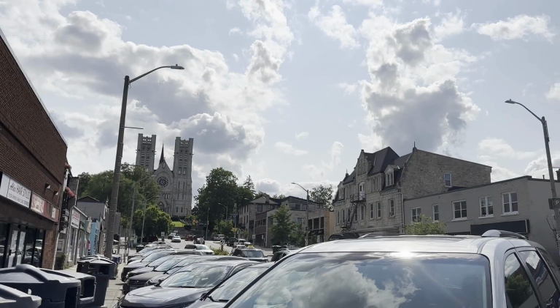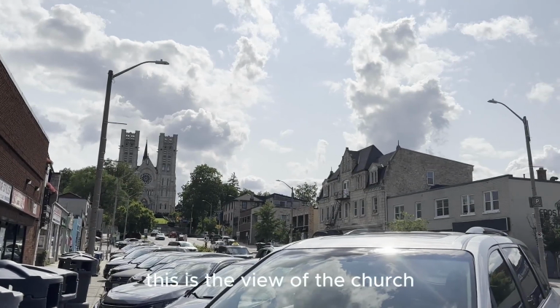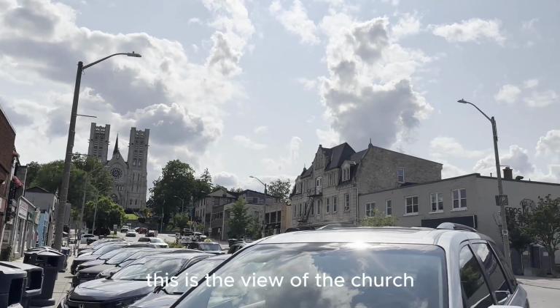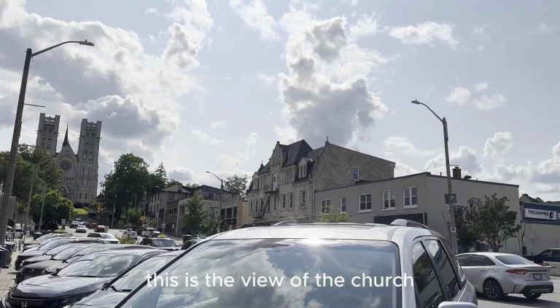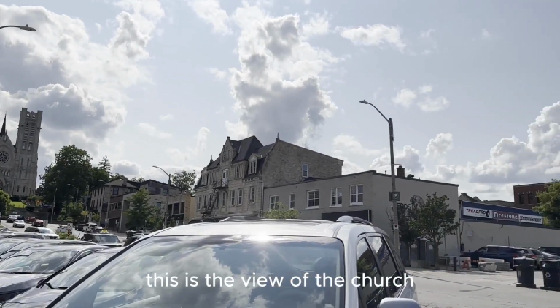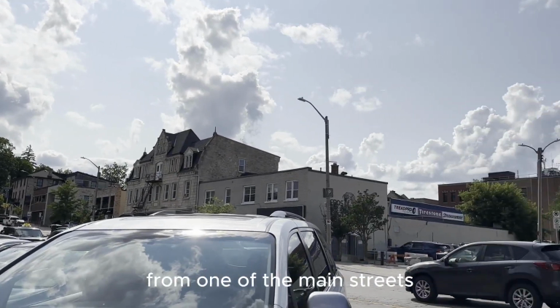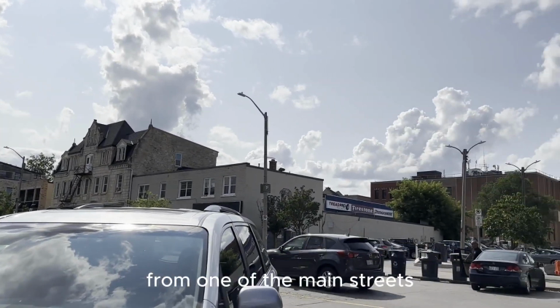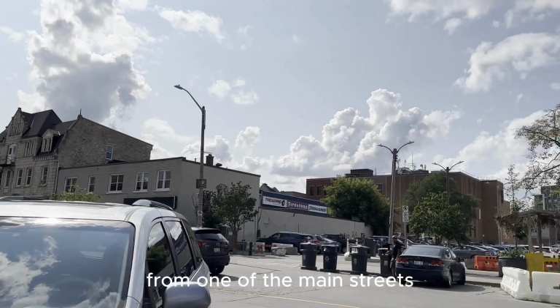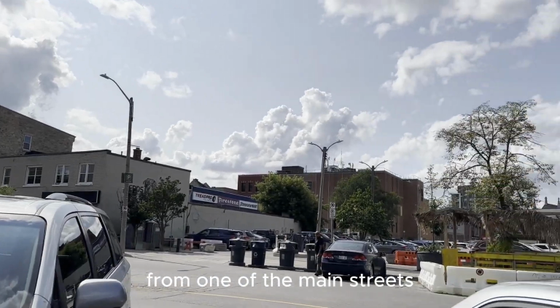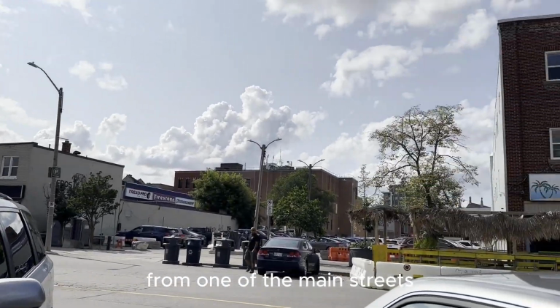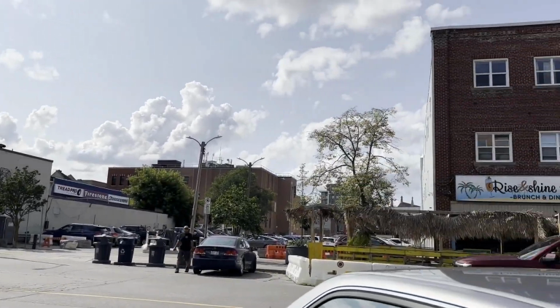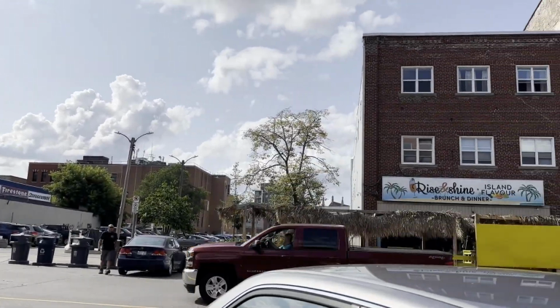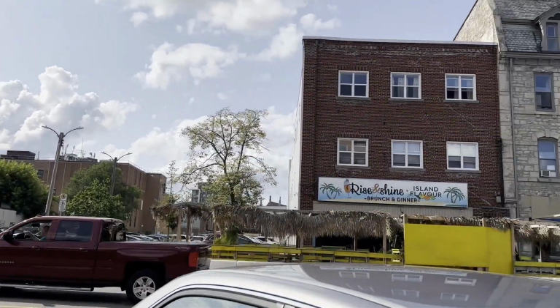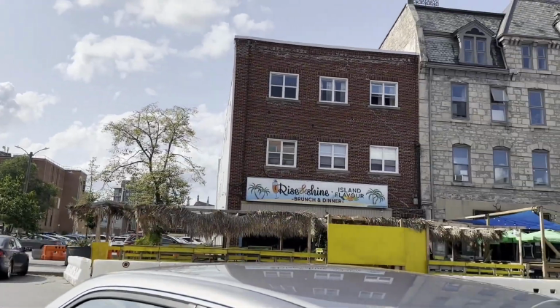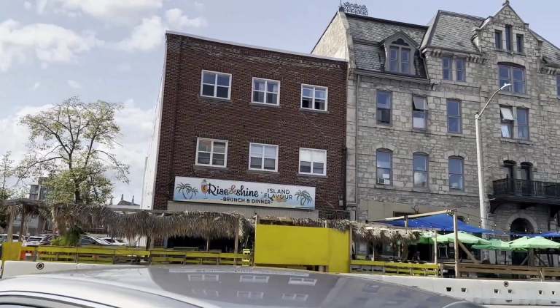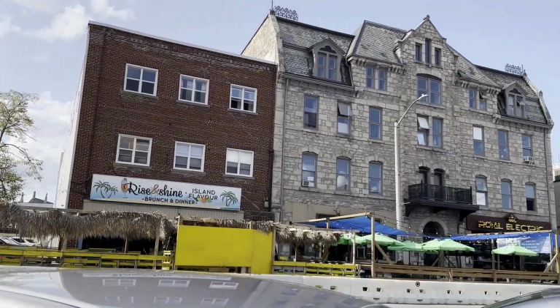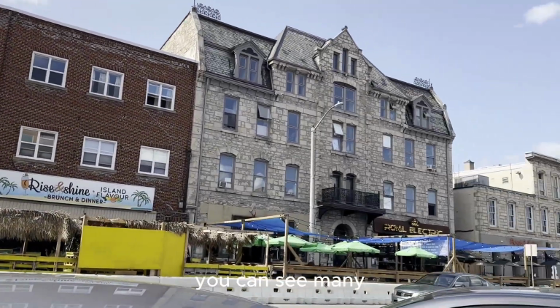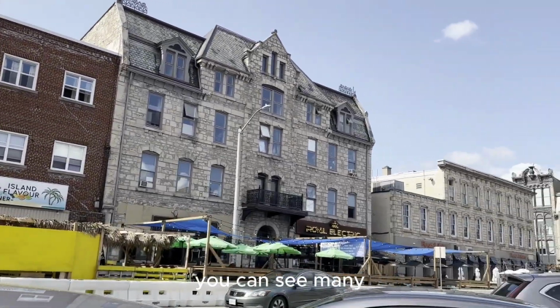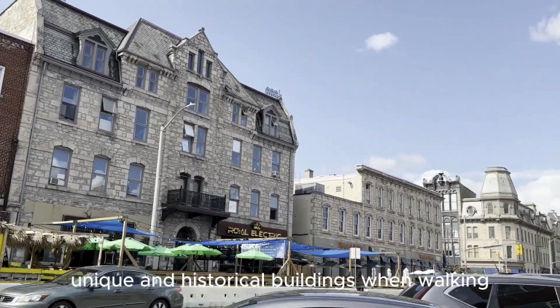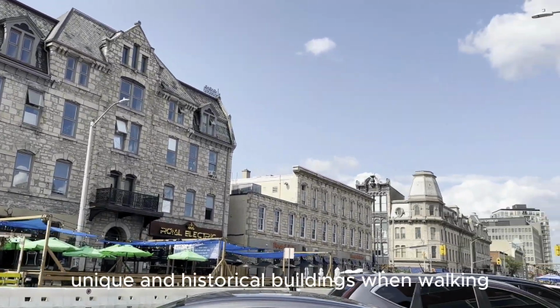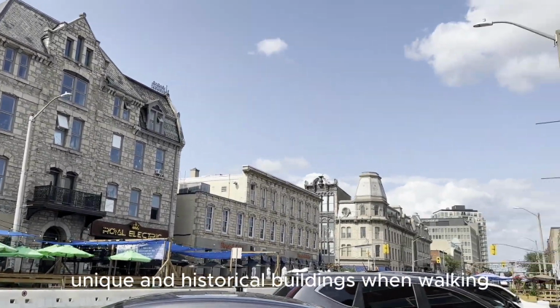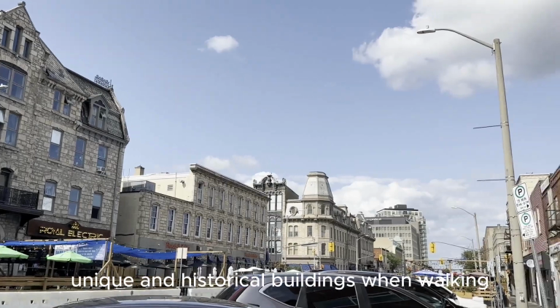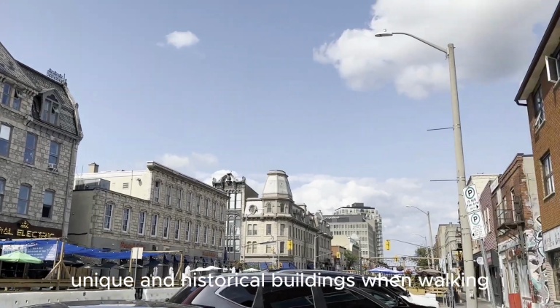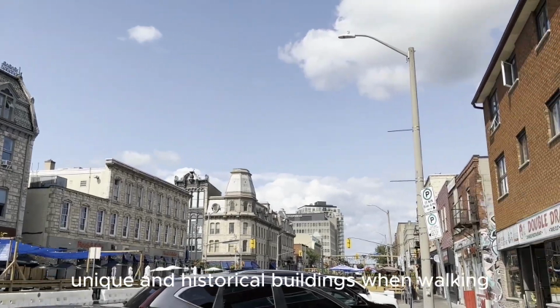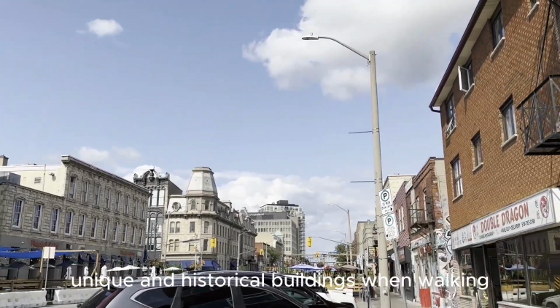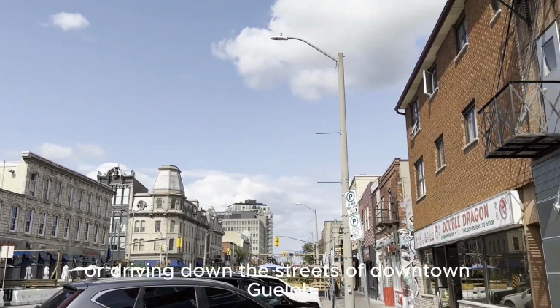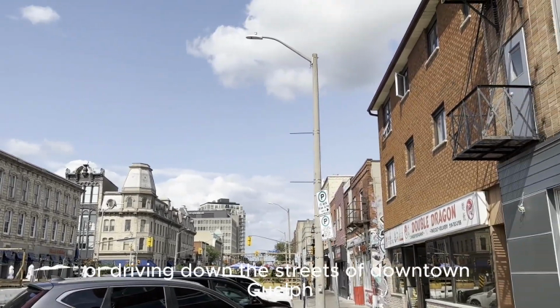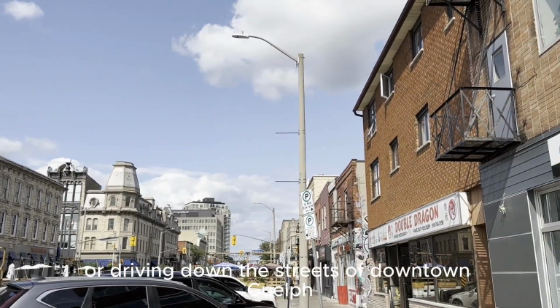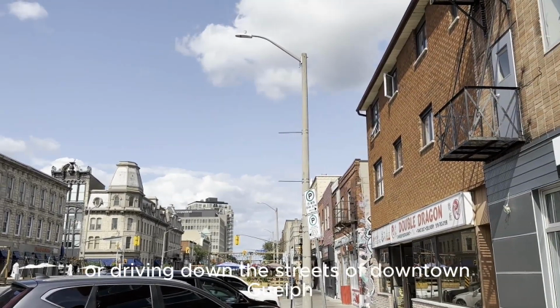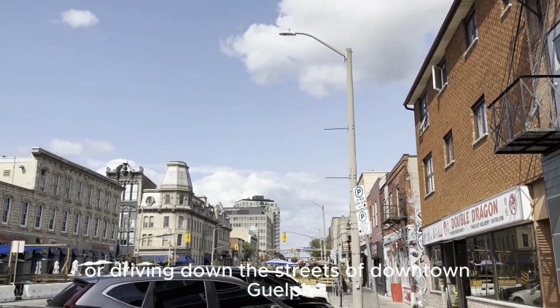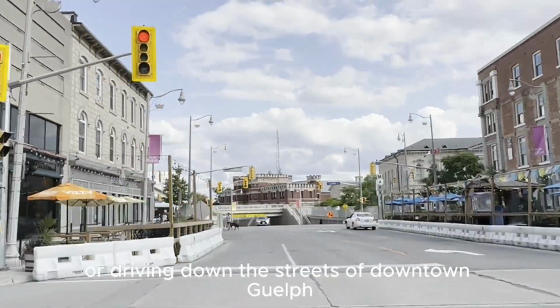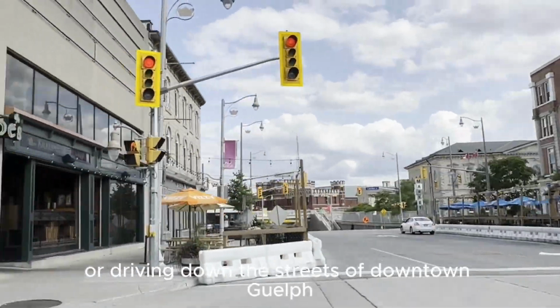This is the view of the church from one of the main streets. You can see many unique and historical buildings when walking or driving down the streets of downtown Guelph.